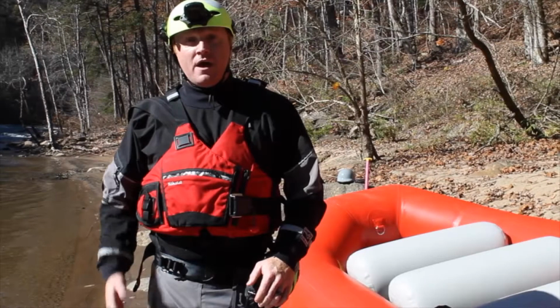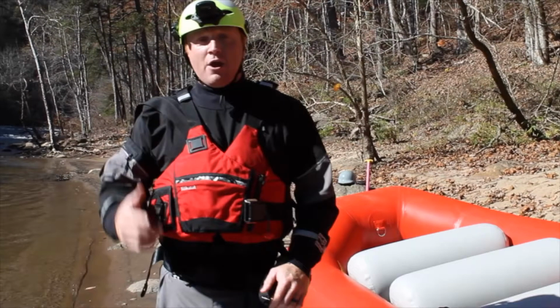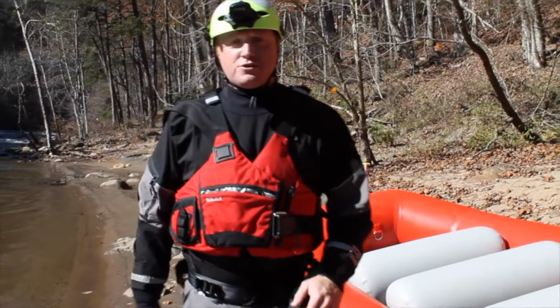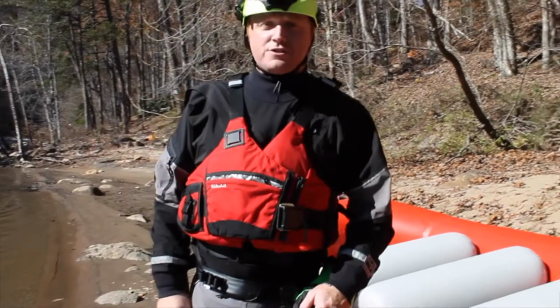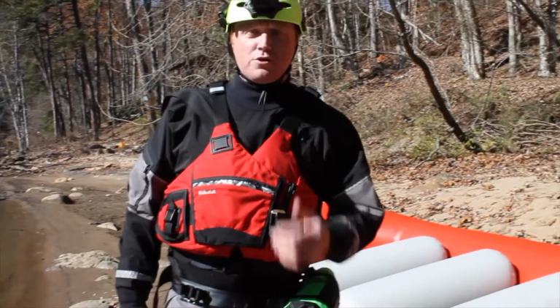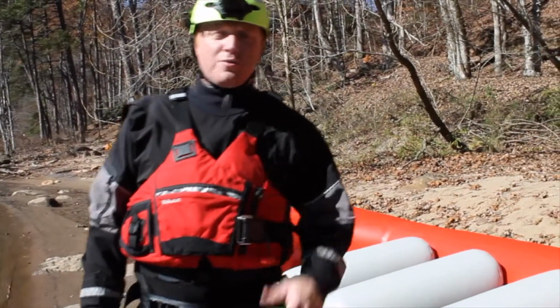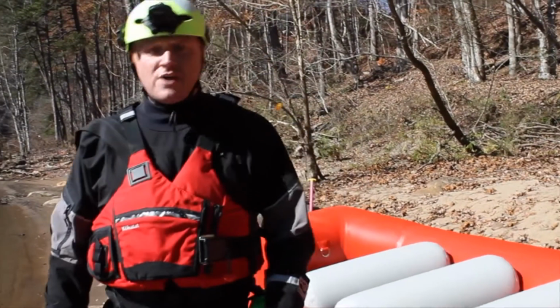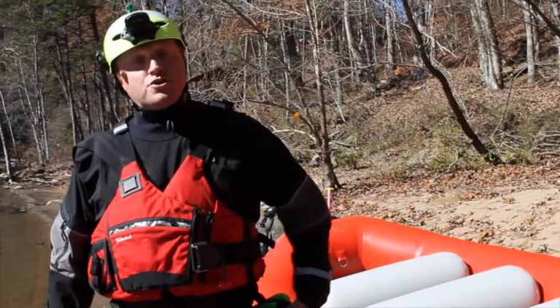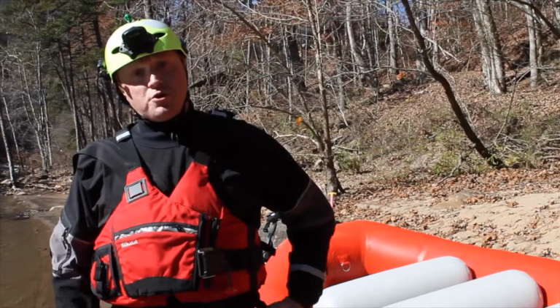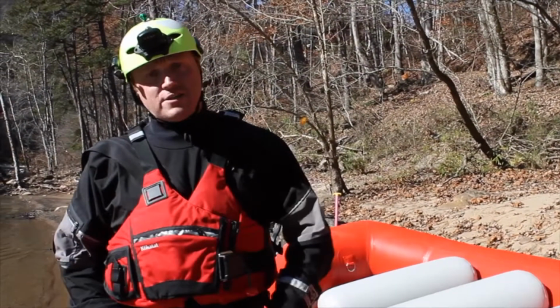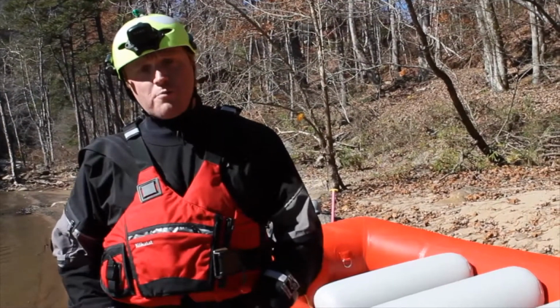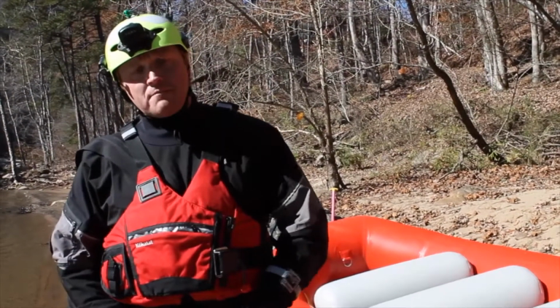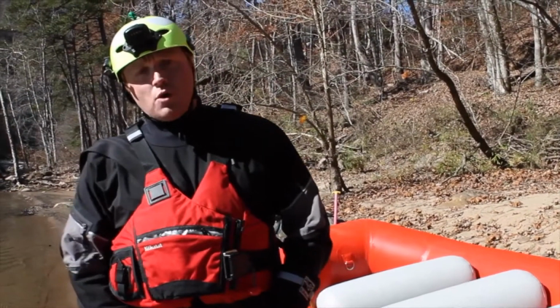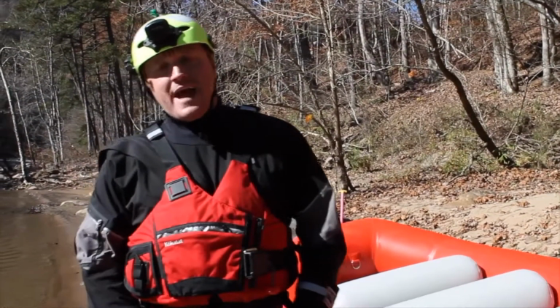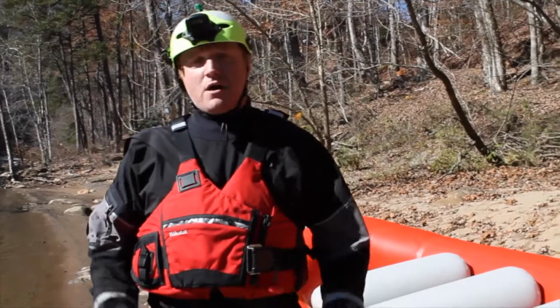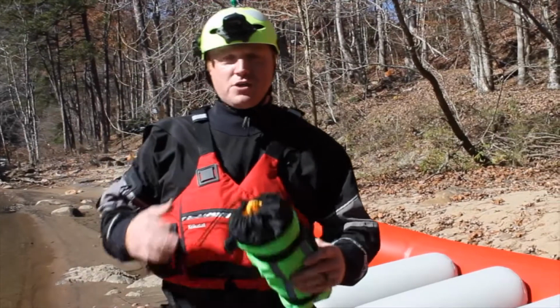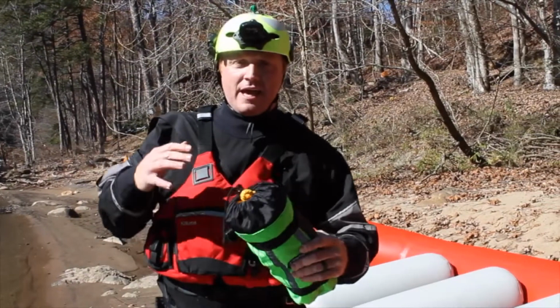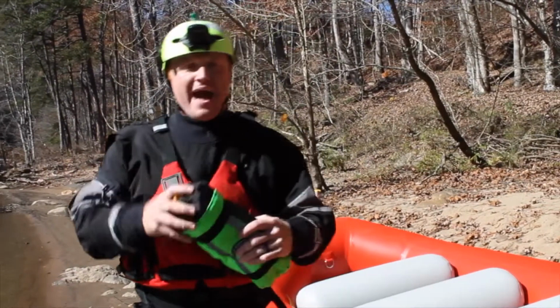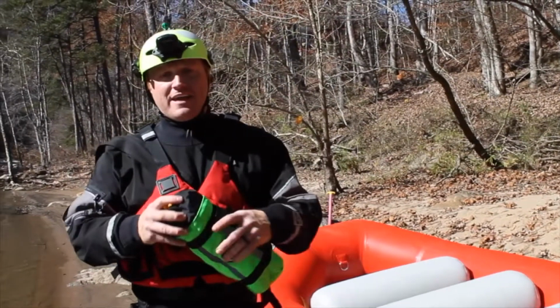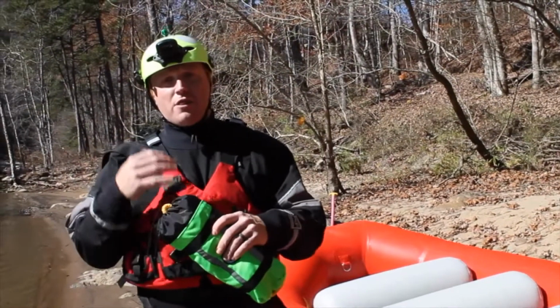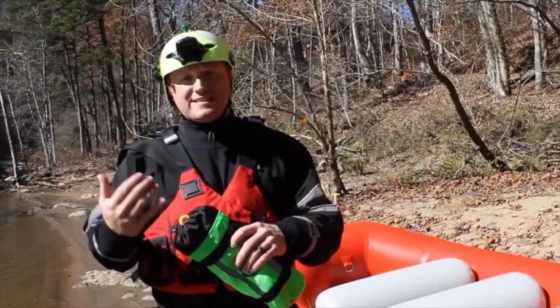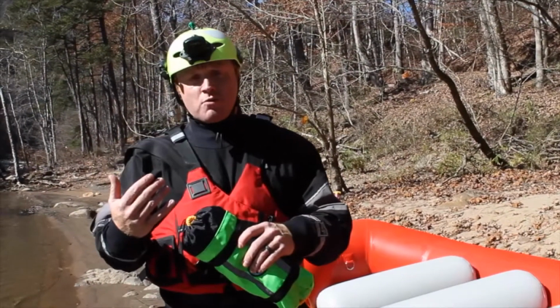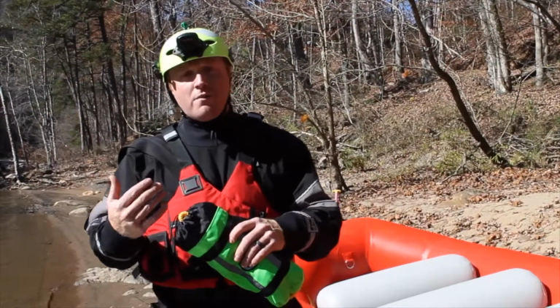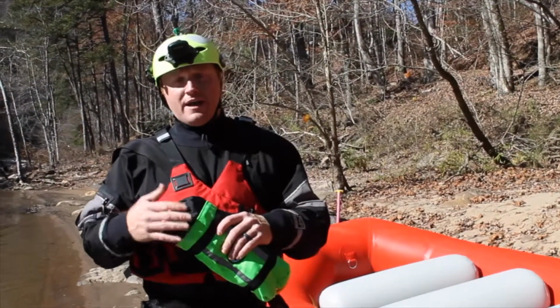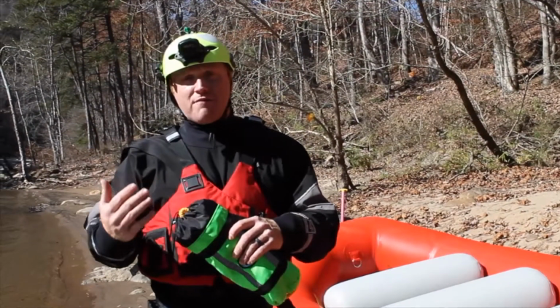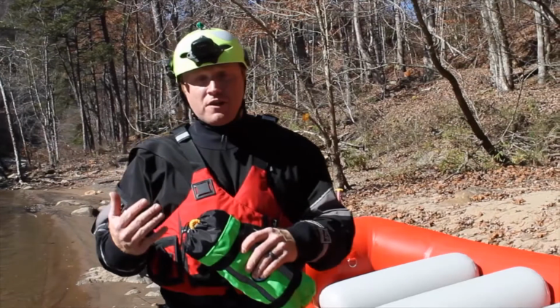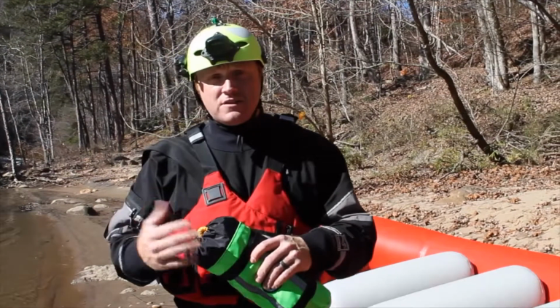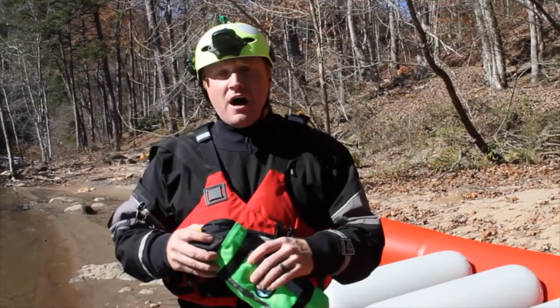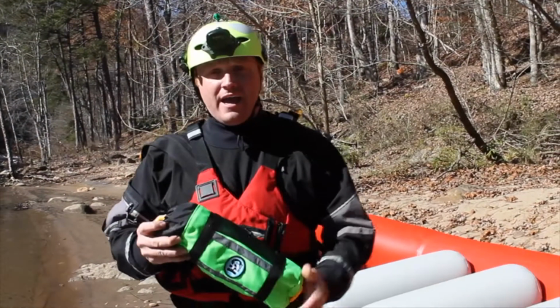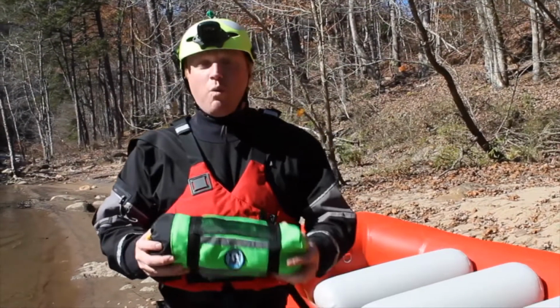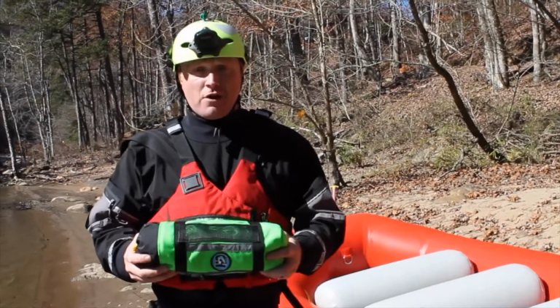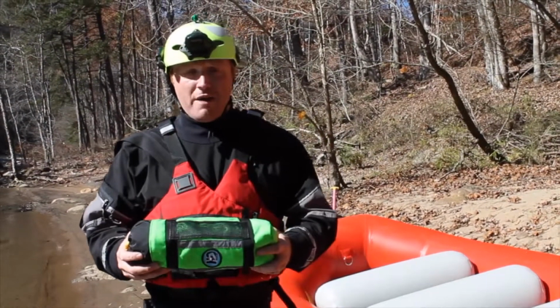Hey, Aaron here with H2O Rescue, here to show you guys the Sharpshooter XL throw bag. We had been asked about potentially making a bag that carried 3/8" diameter rope at a 75-foot length in a waist-mounted throw bag.